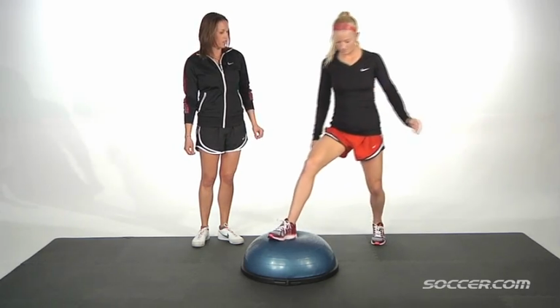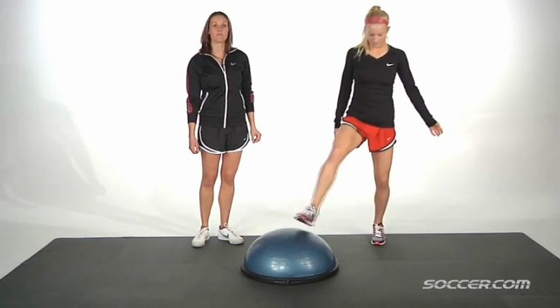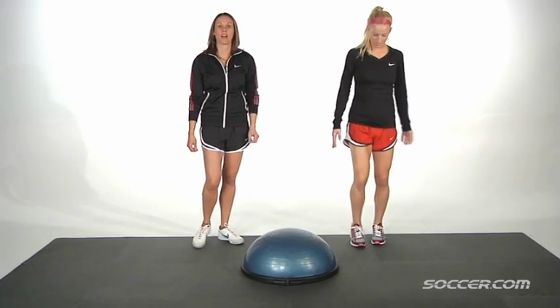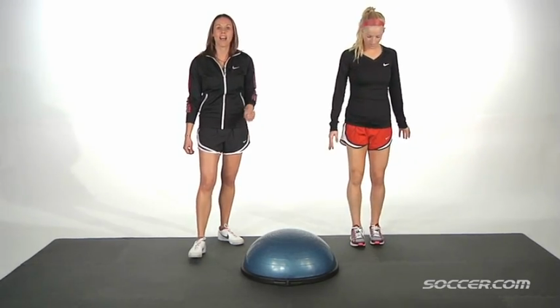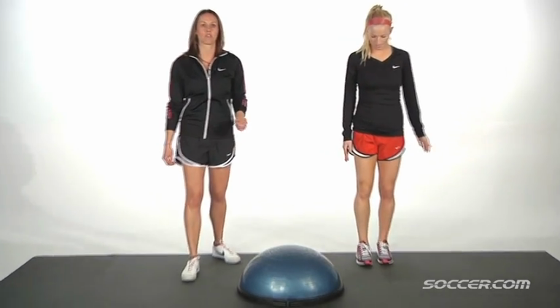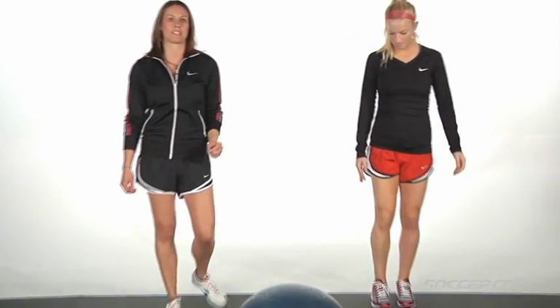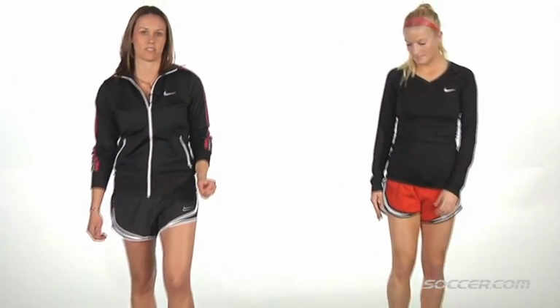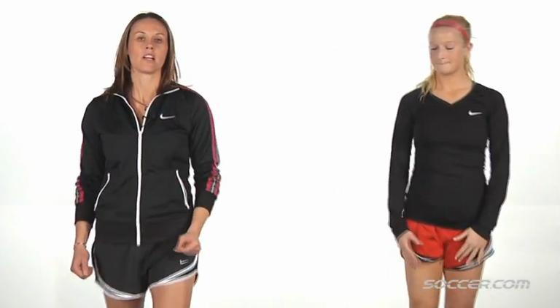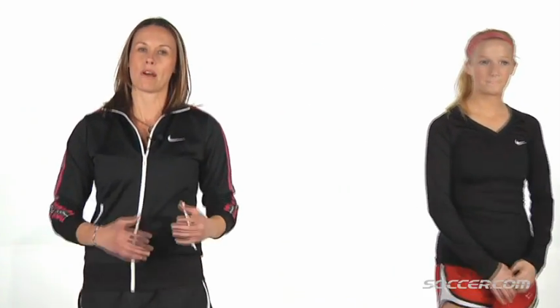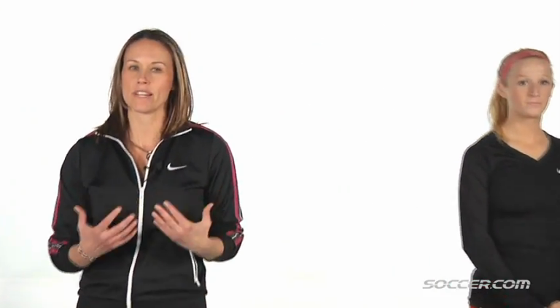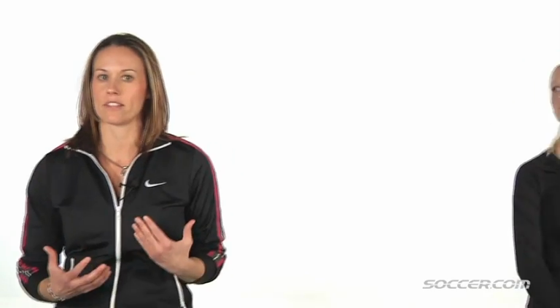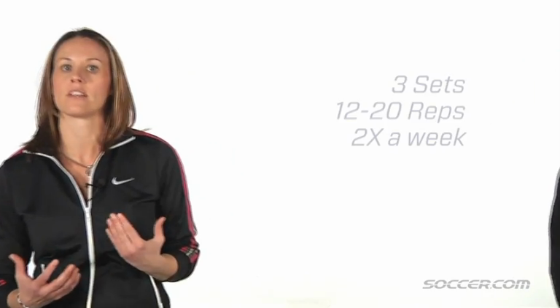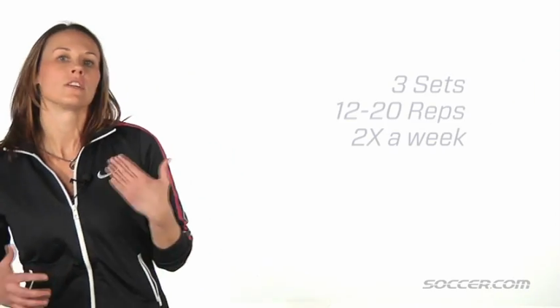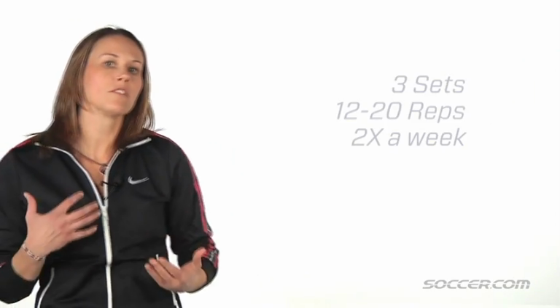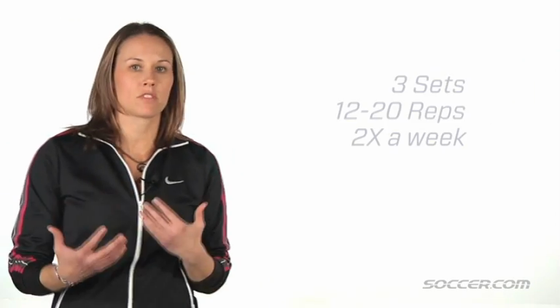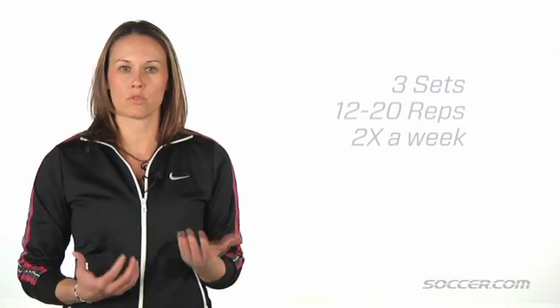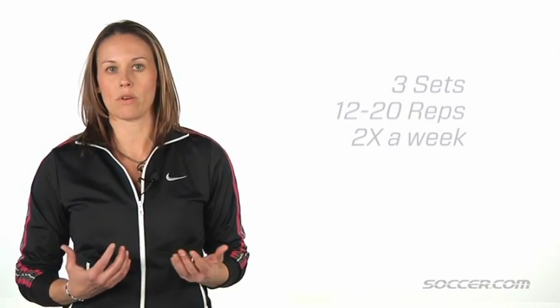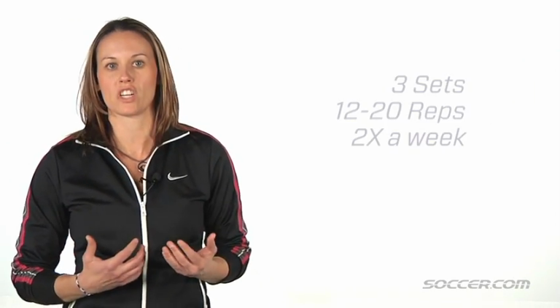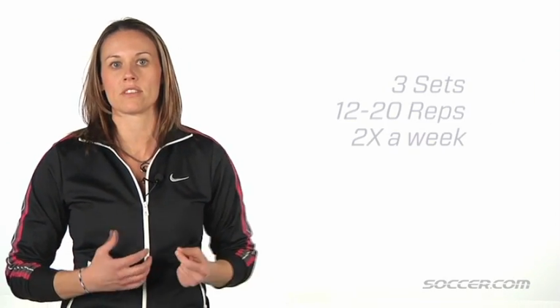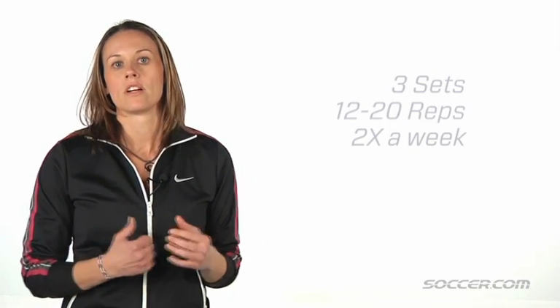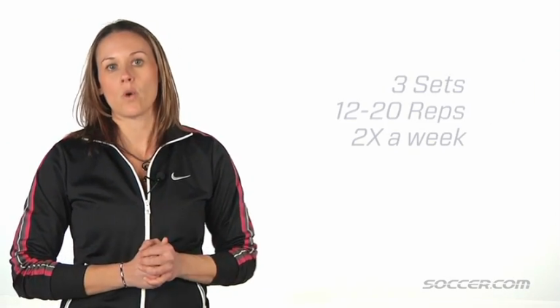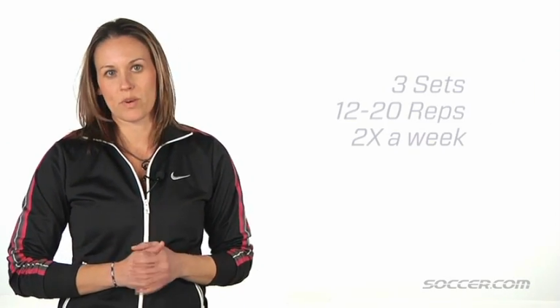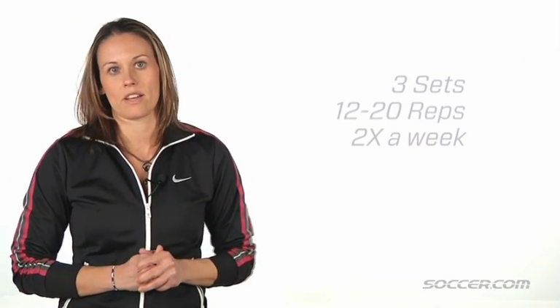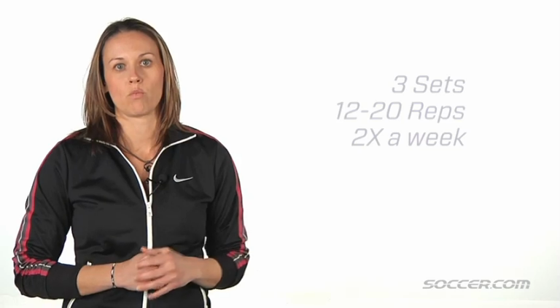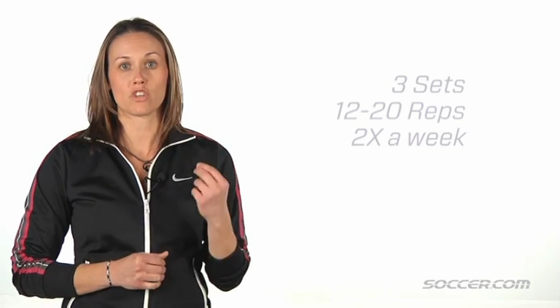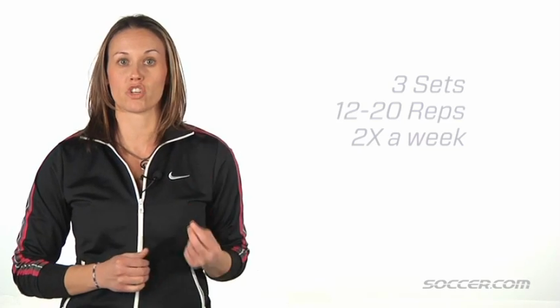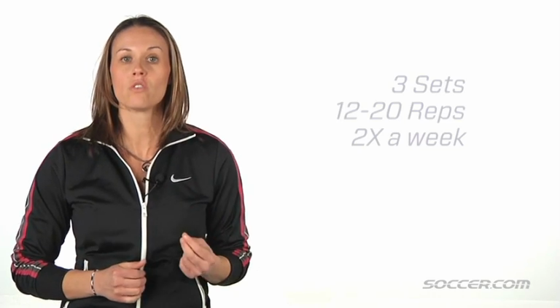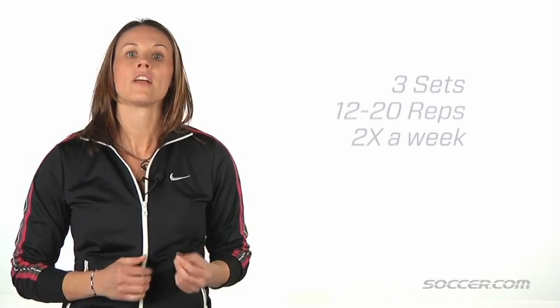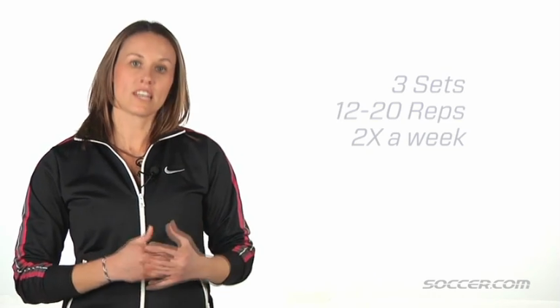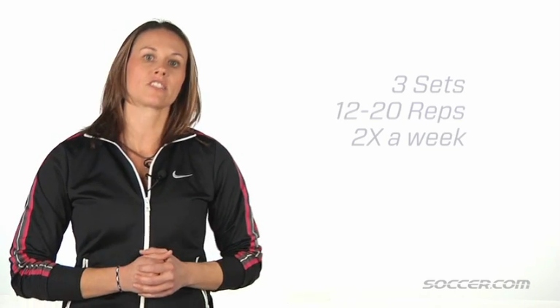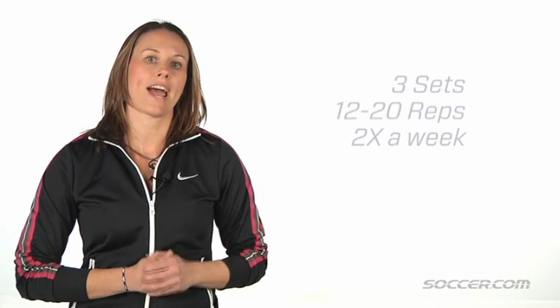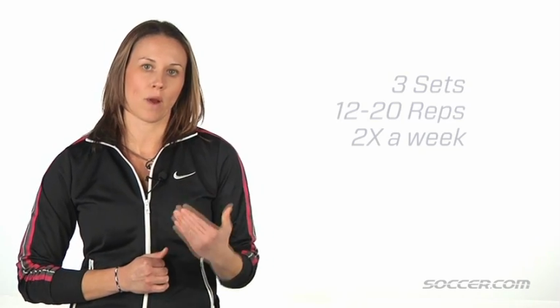Aim for a high number of repetitions, about three sets, 12 to 20 repetitions twice a week. Once you've reached your goal, then you can start adding weight.